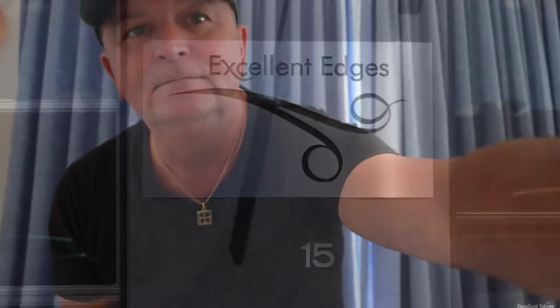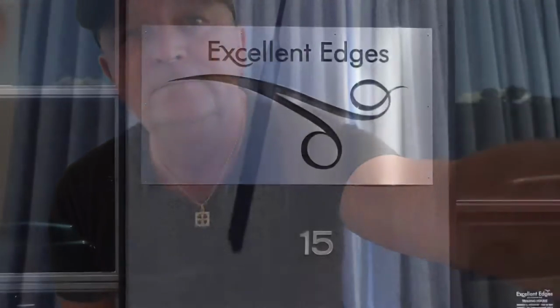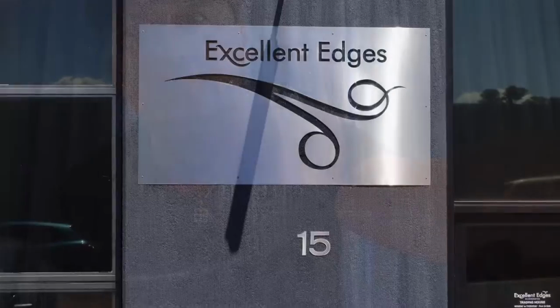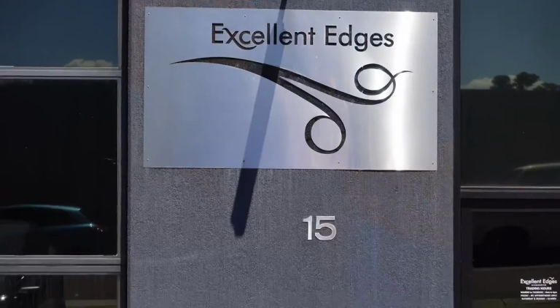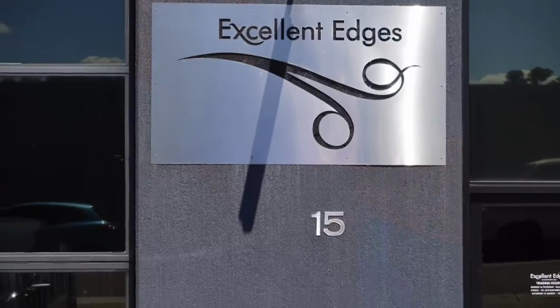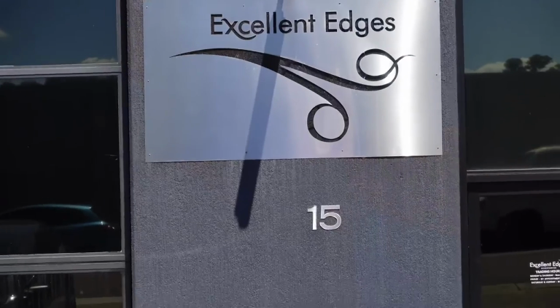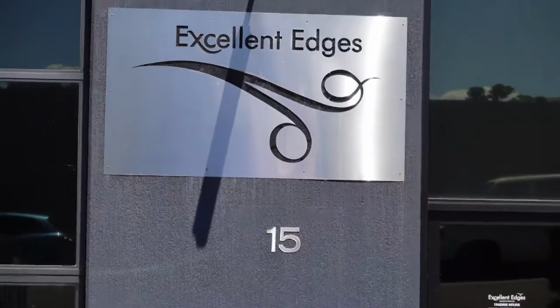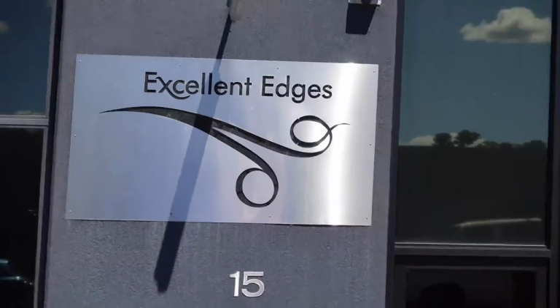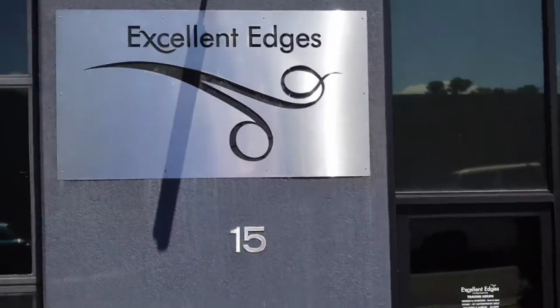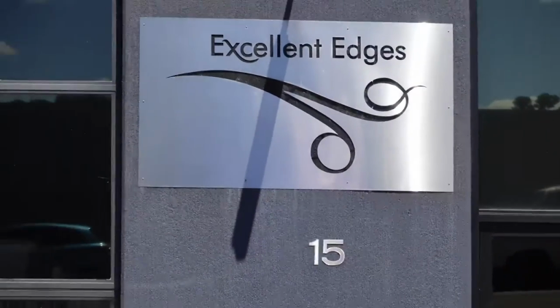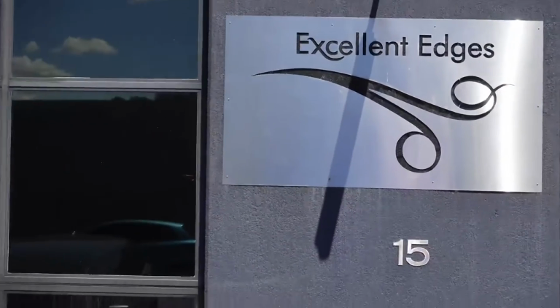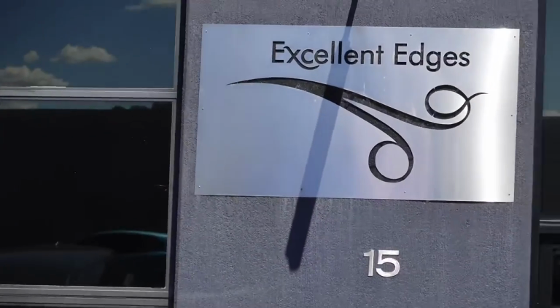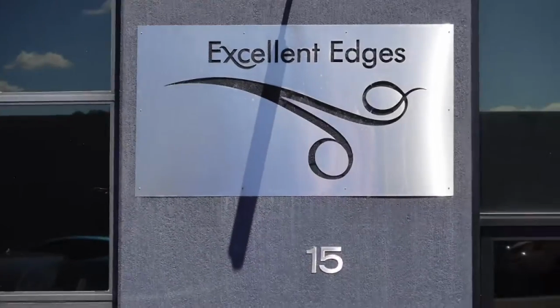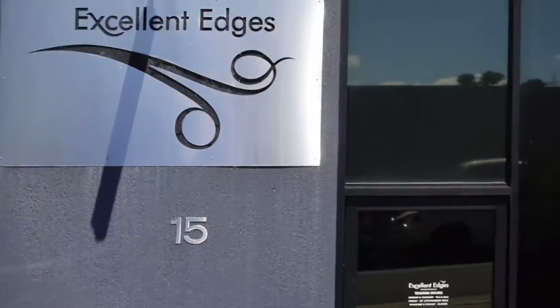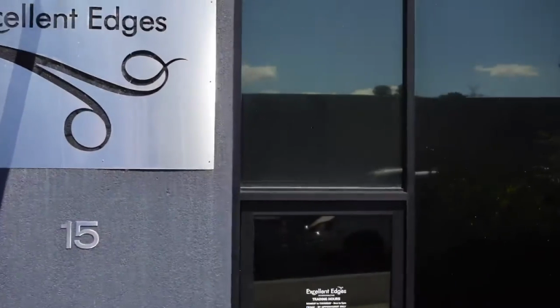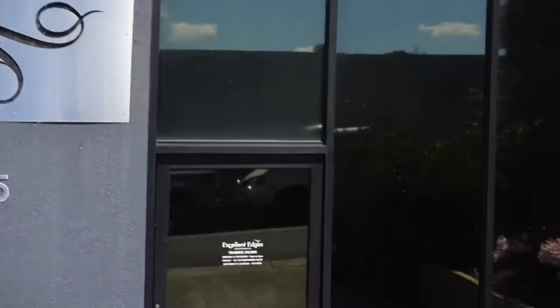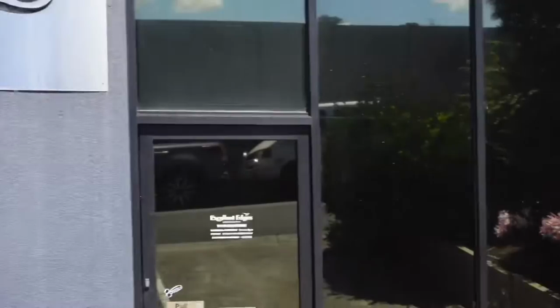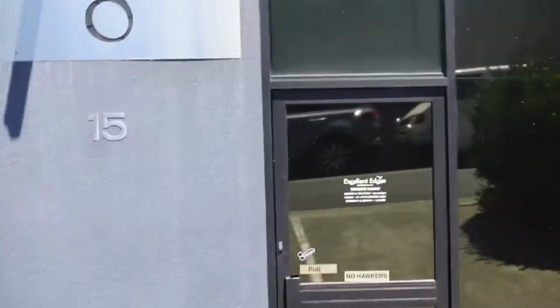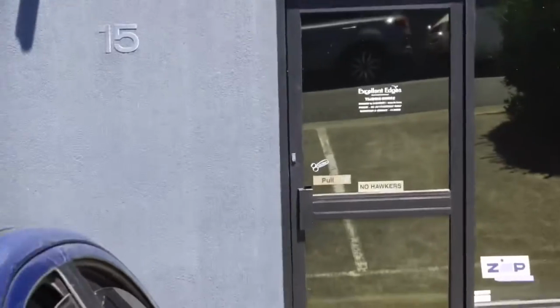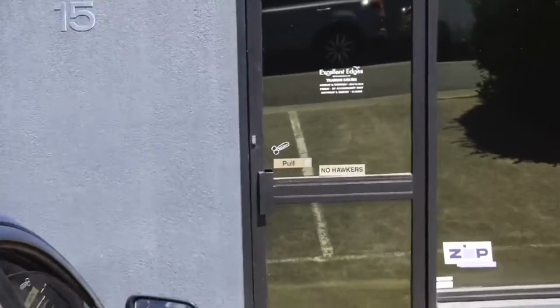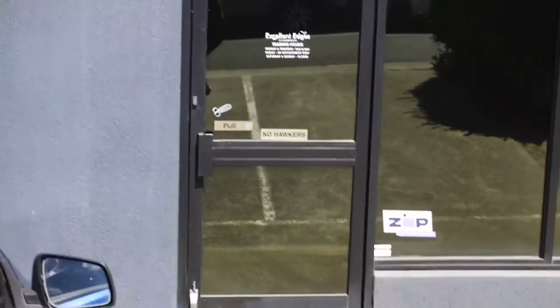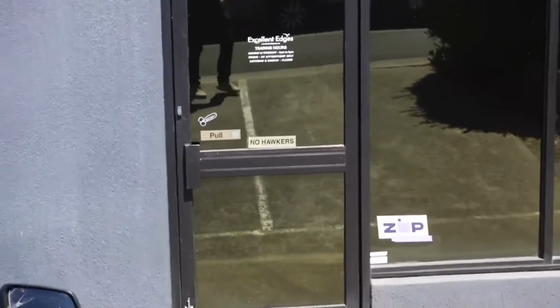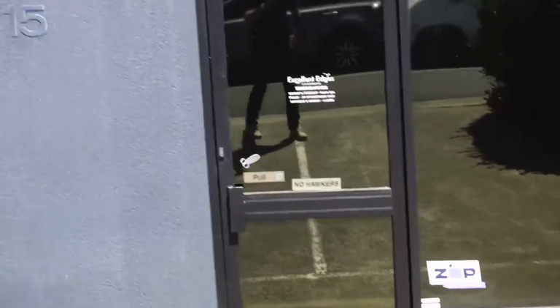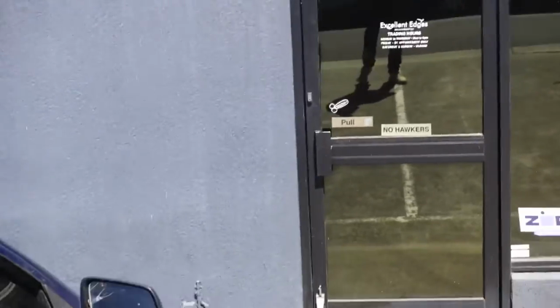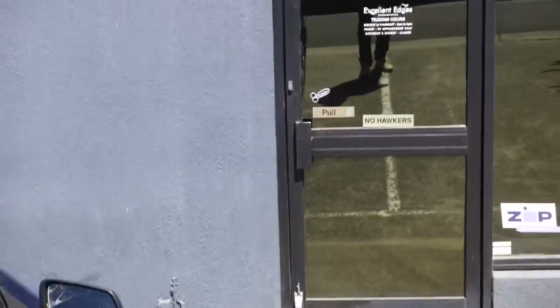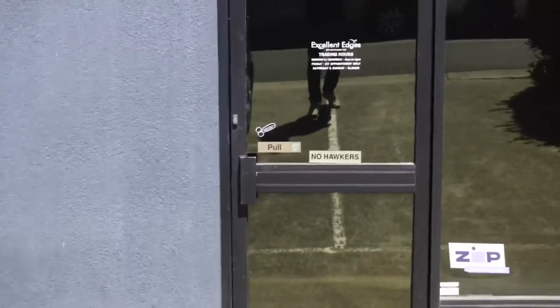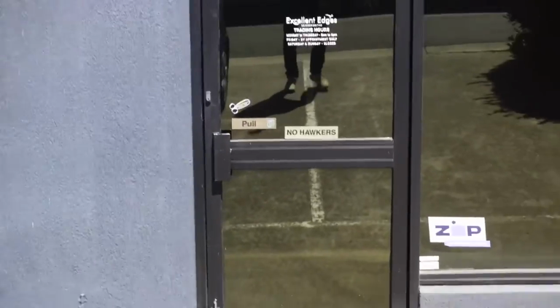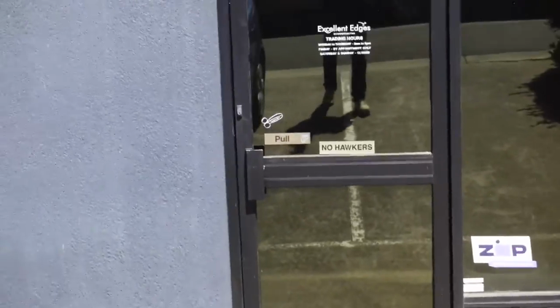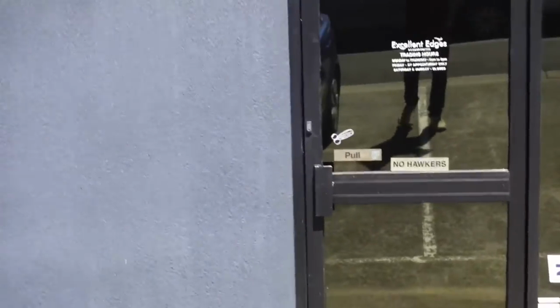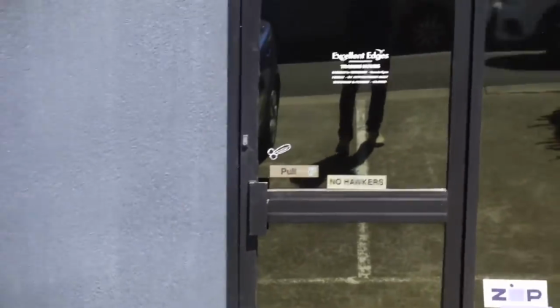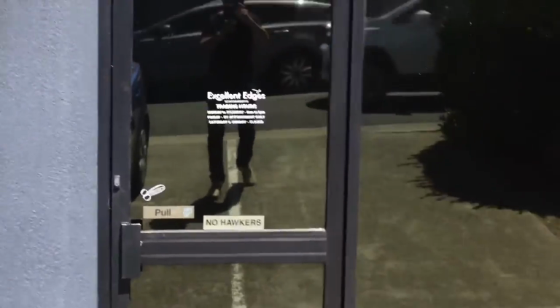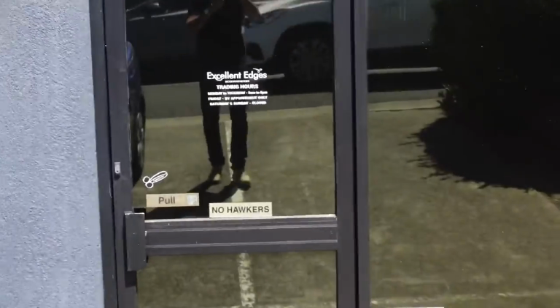Okay guys, here we are — Excellent Edges. I'm just going to go in and start some video with the new scissors. It'll be awesome.